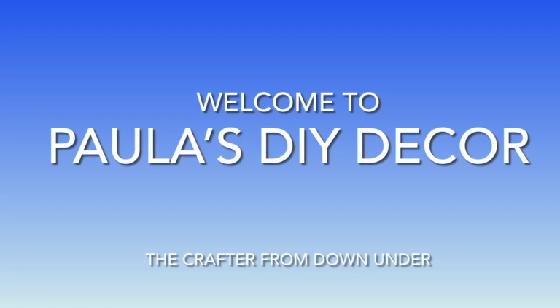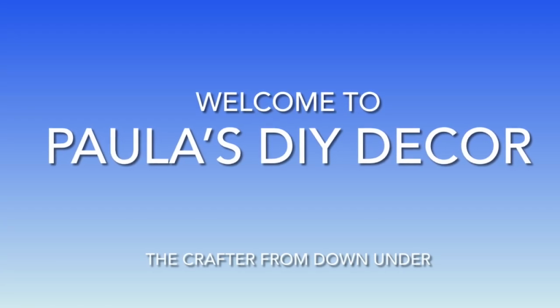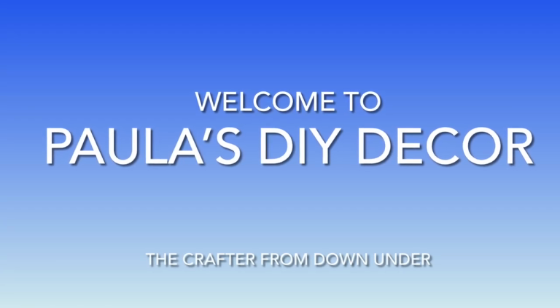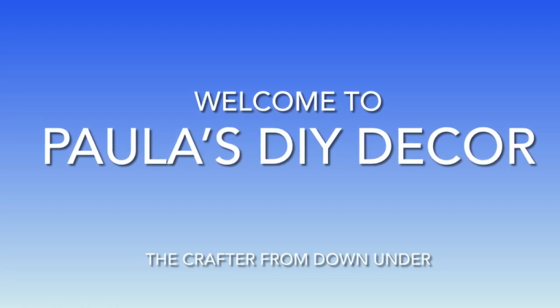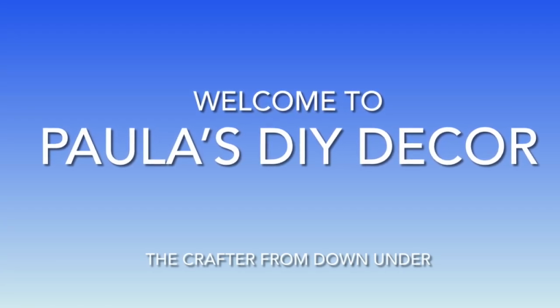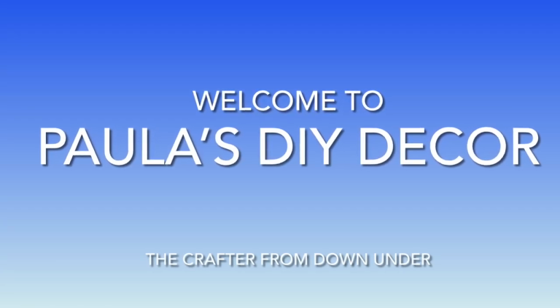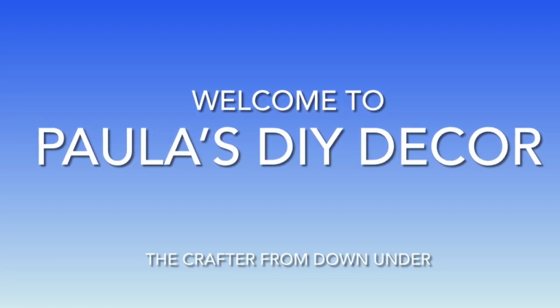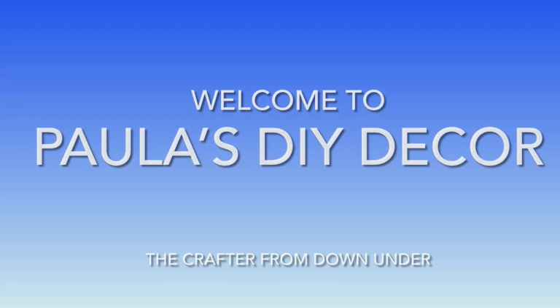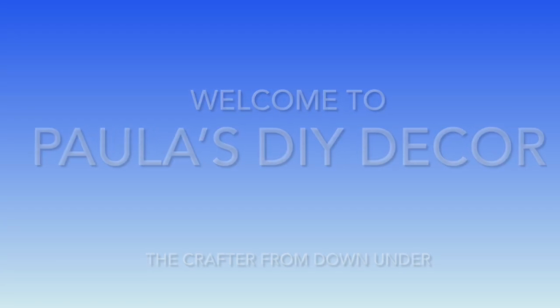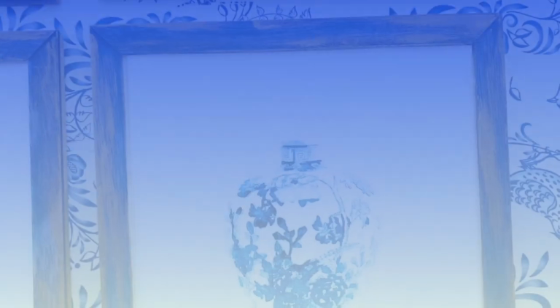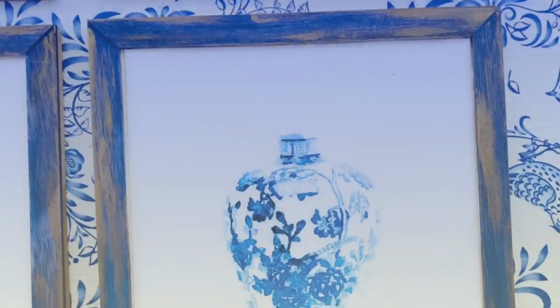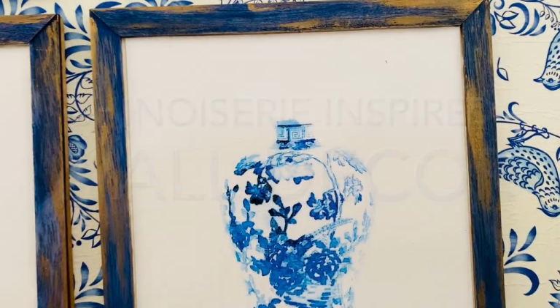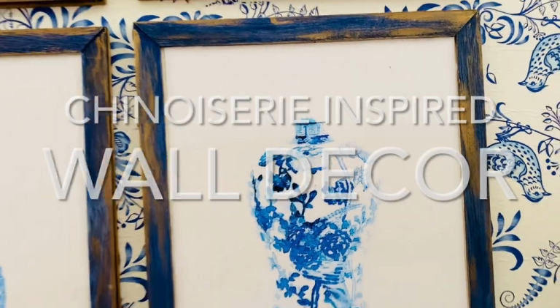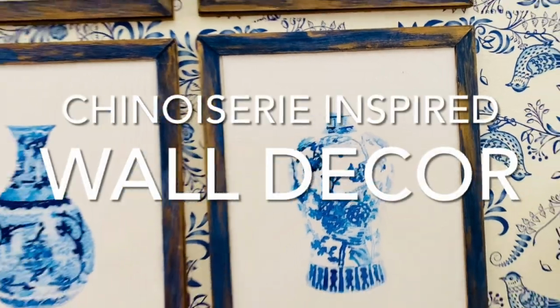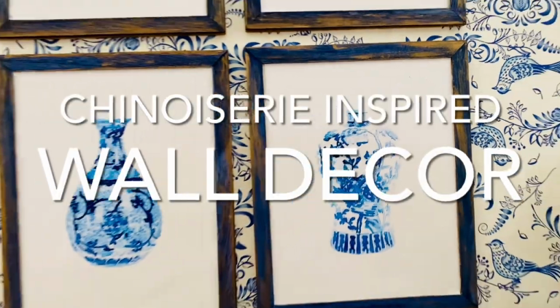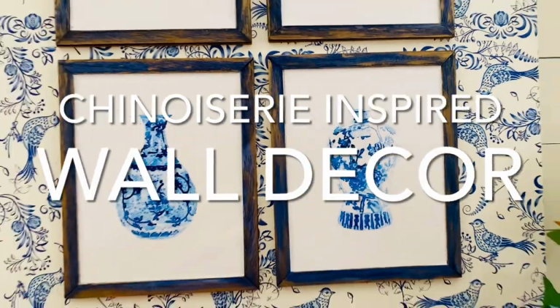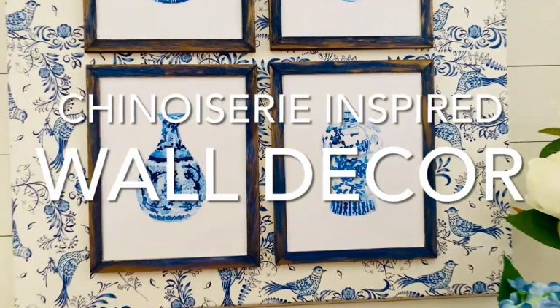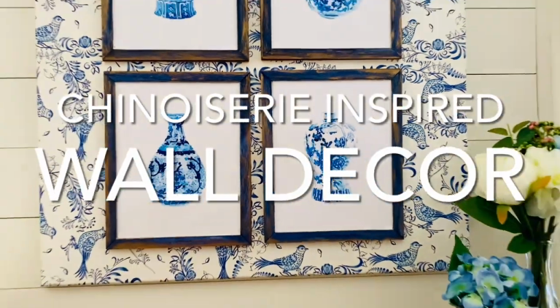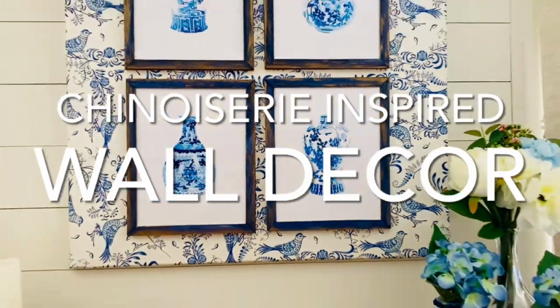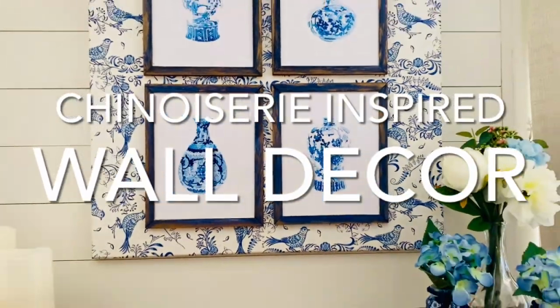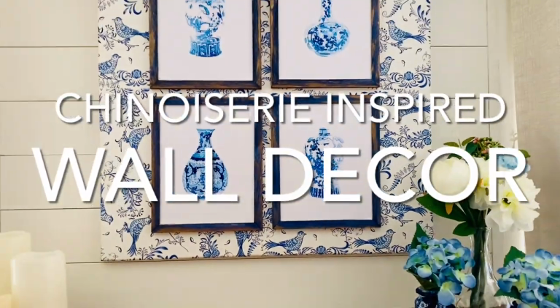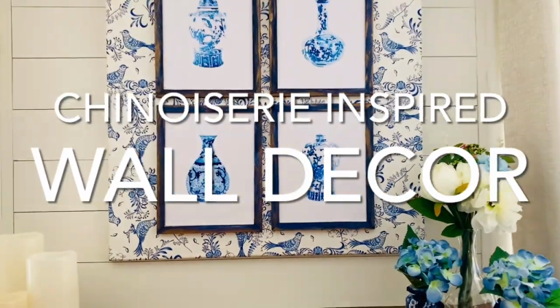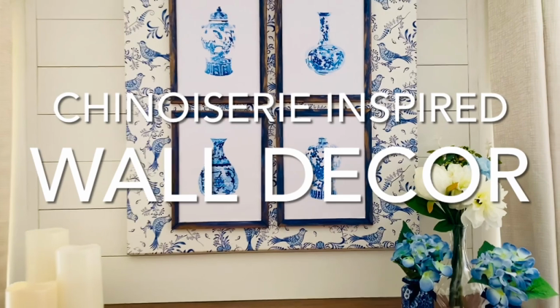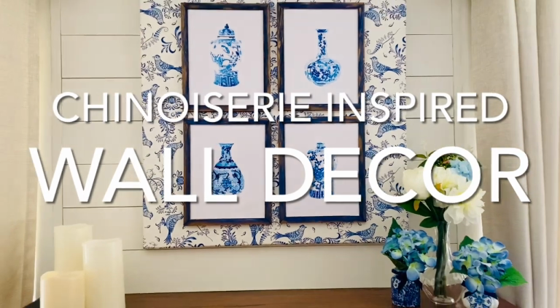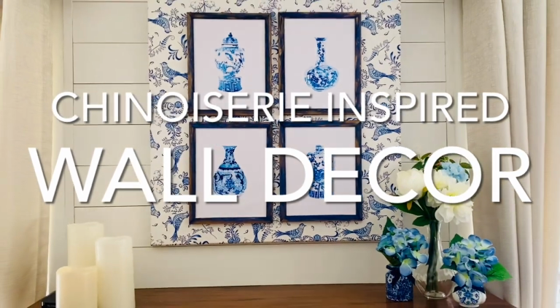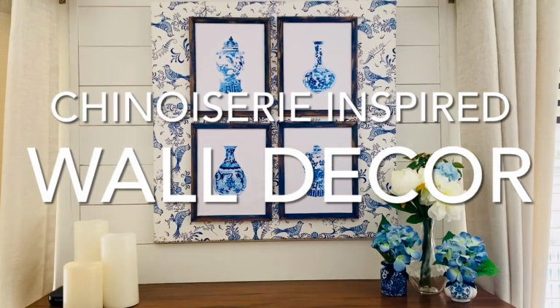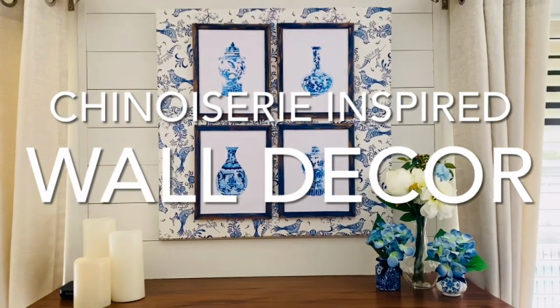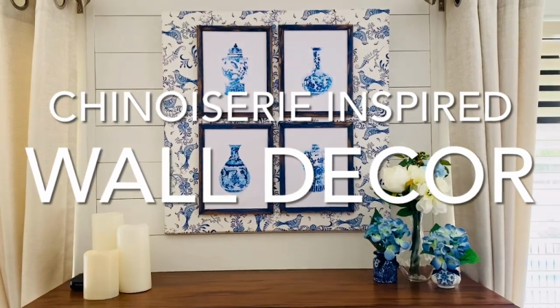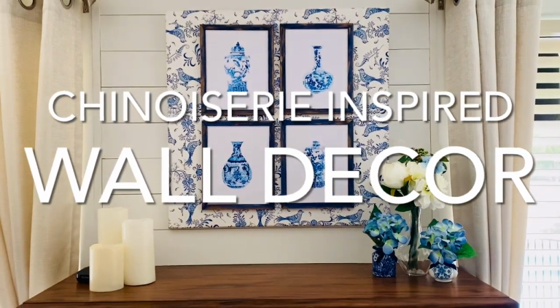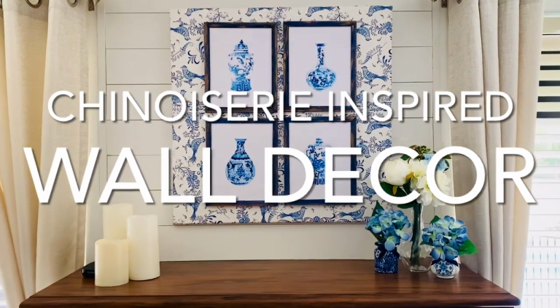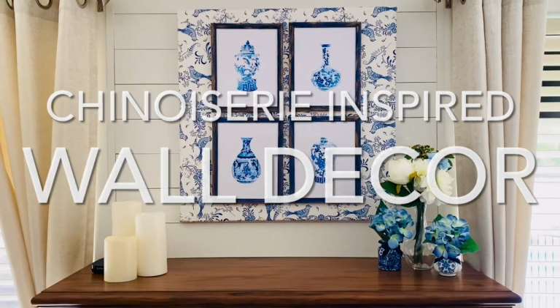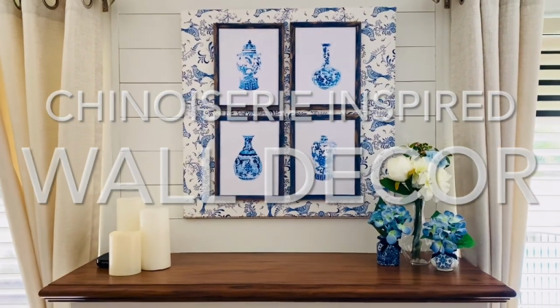Hi, I'm Paula from Paula's DIY Decor and welcome to my channel. I'm the crafter from Down Under and today I want to share with you how I made this beautiful chinoiserie inspired wall decor.